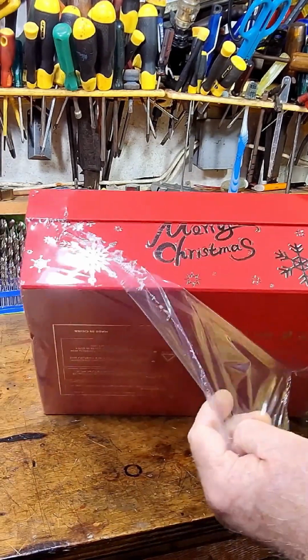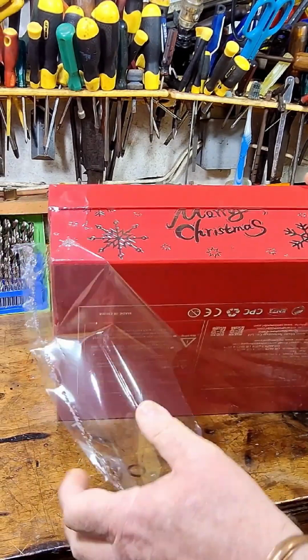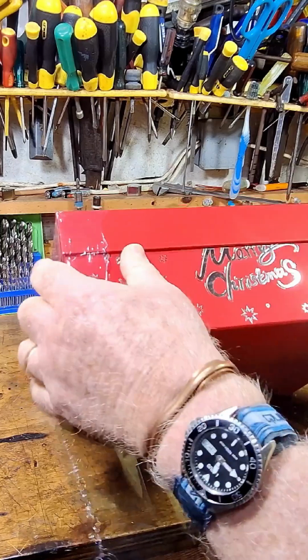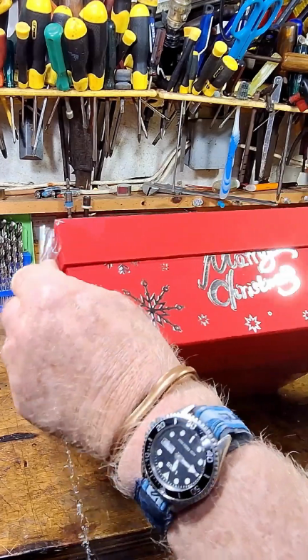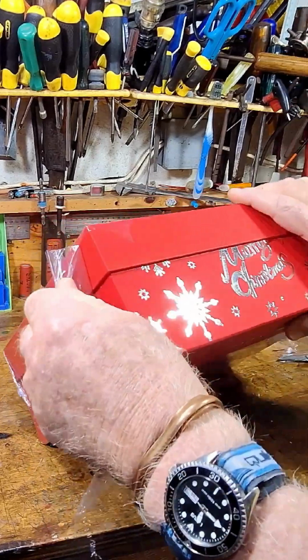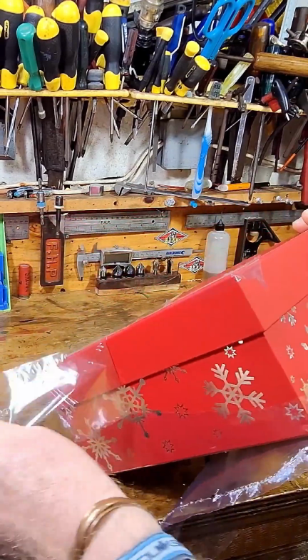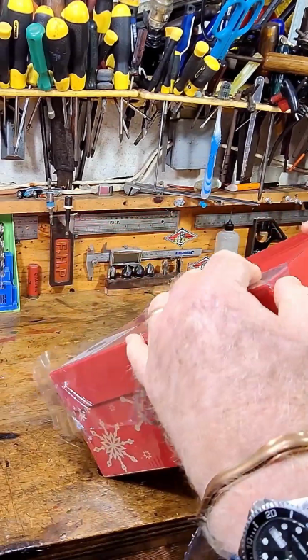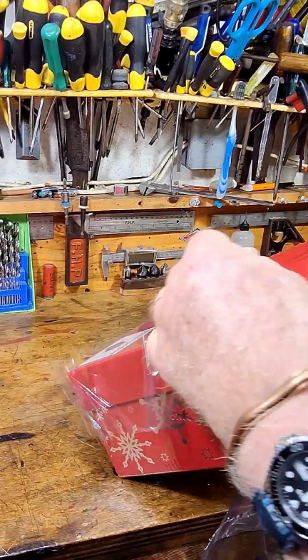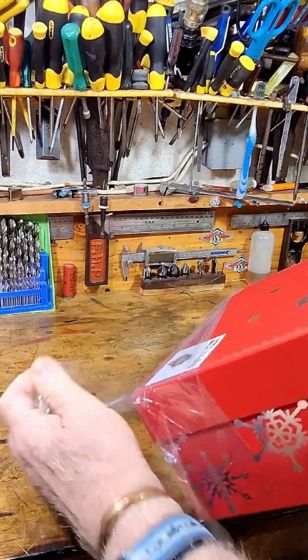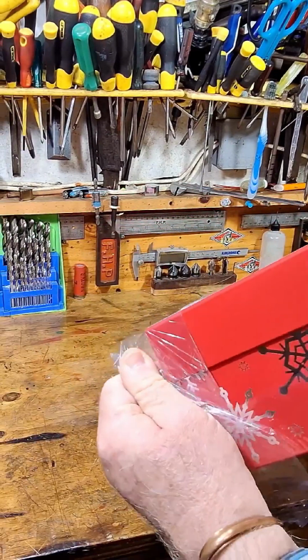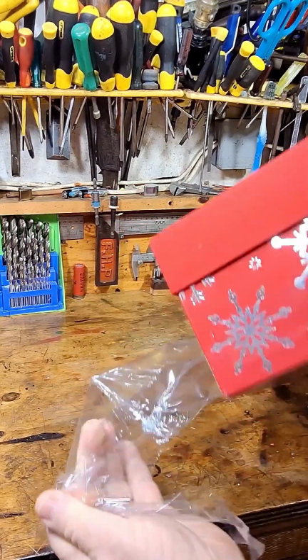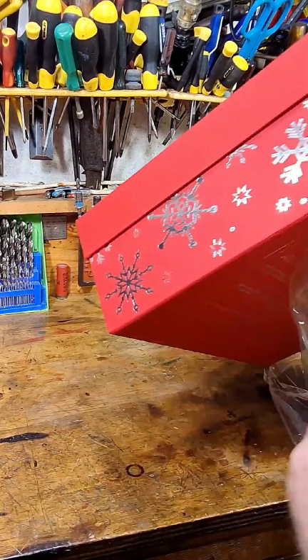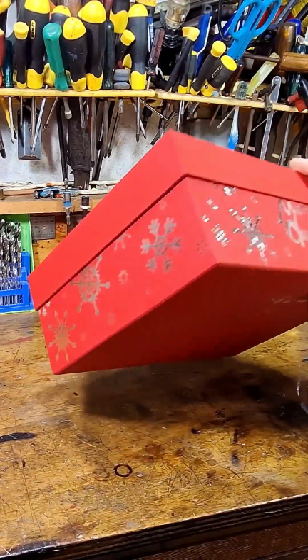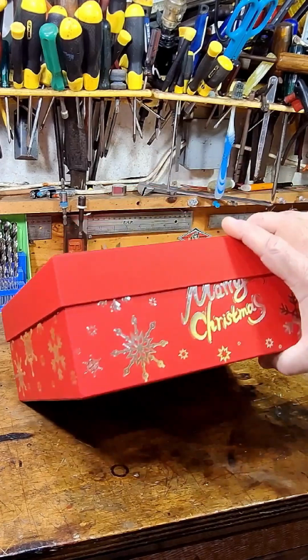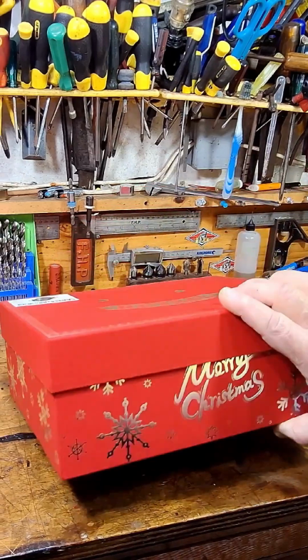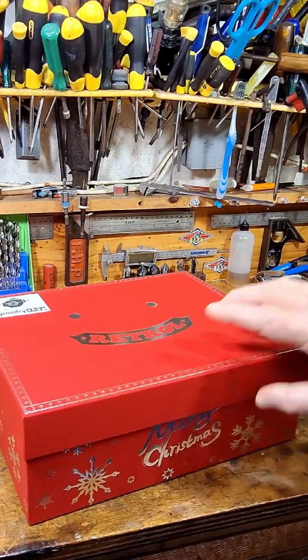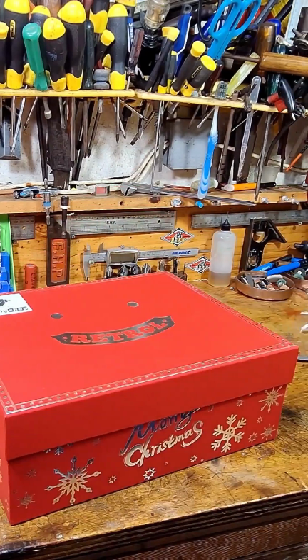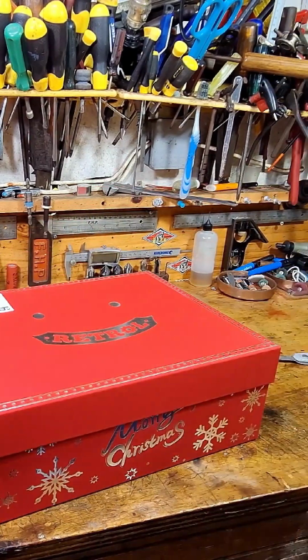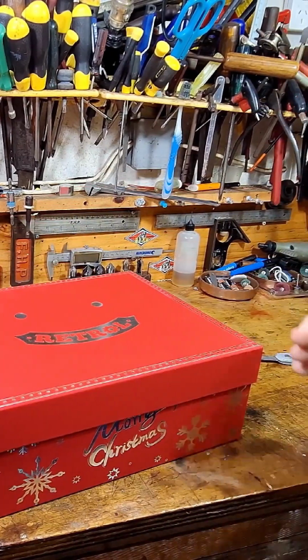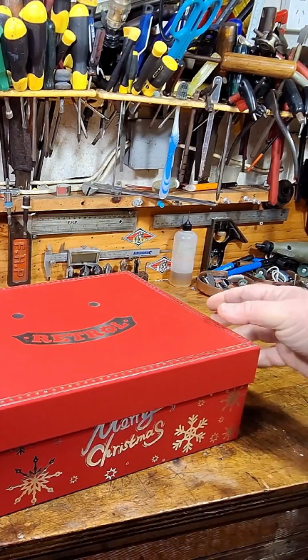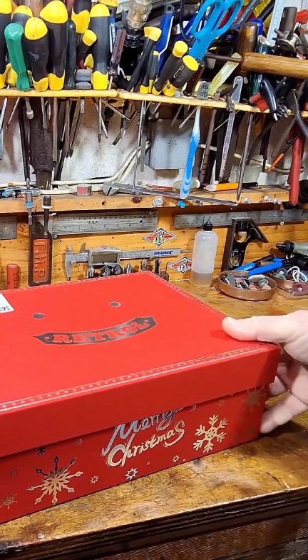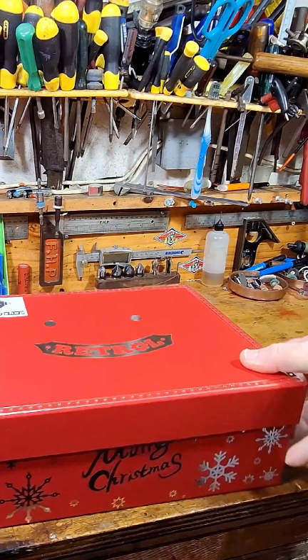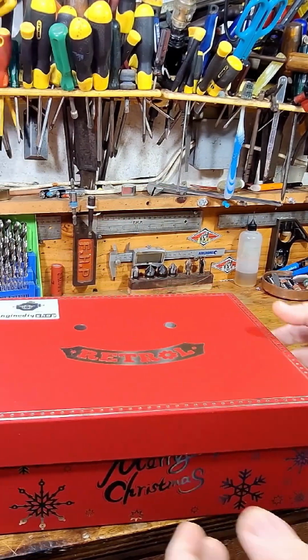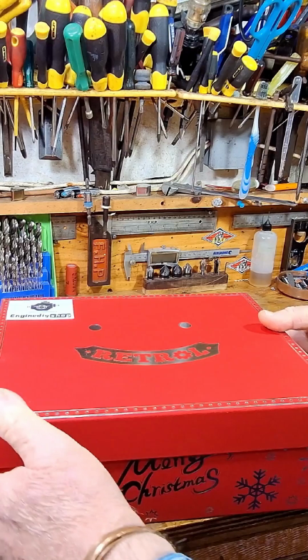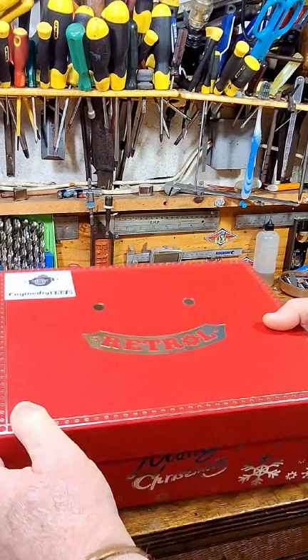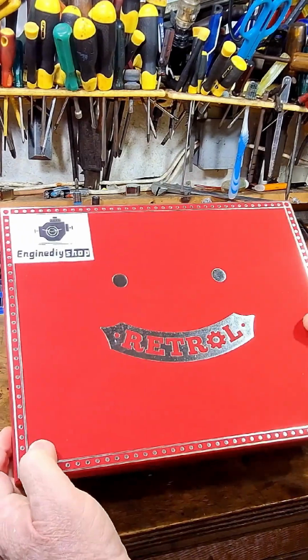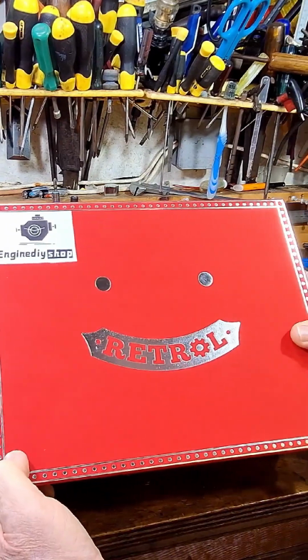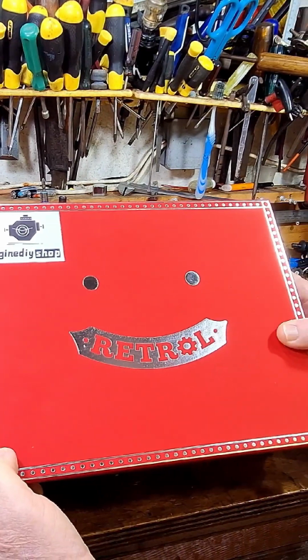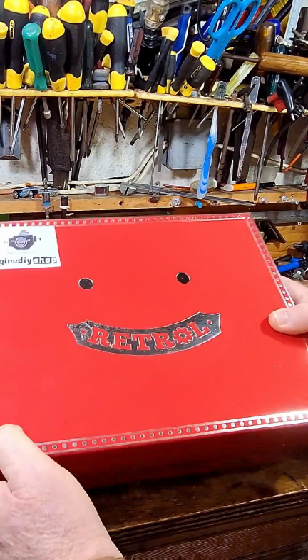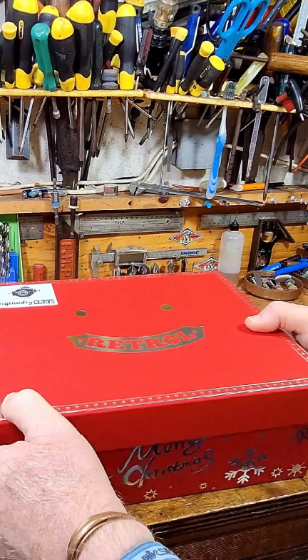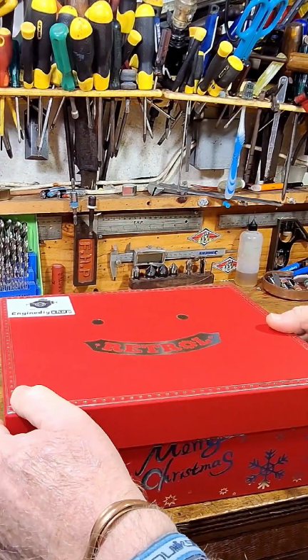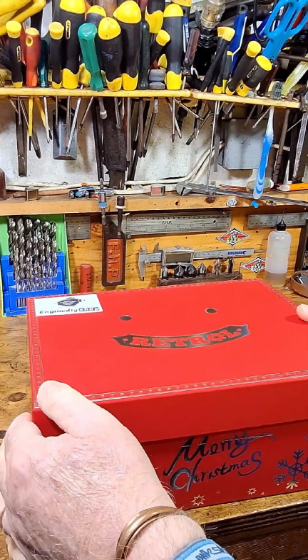Beautiful Christmas packaging — this would absolutely make a fantastic gift for somebody. Look at that box! Let's get rid of that packaging. Let's have a look what we've got in here.